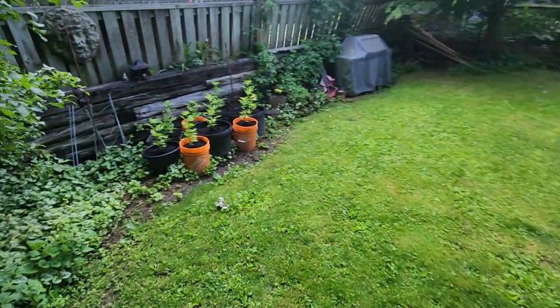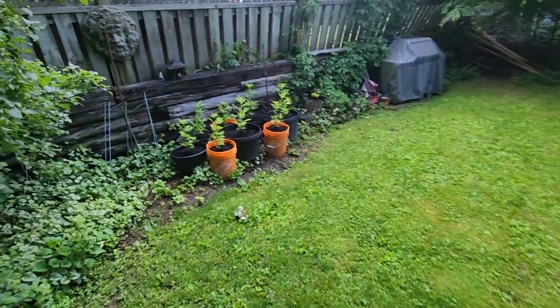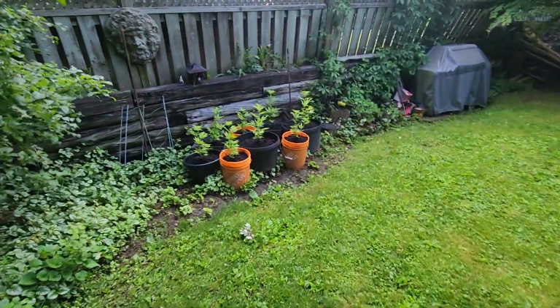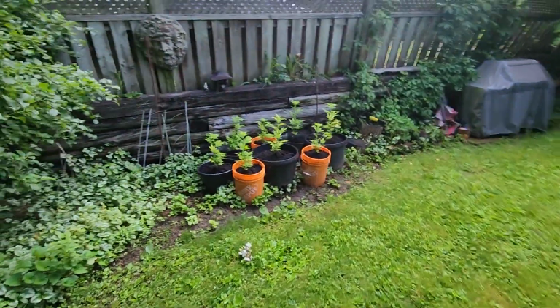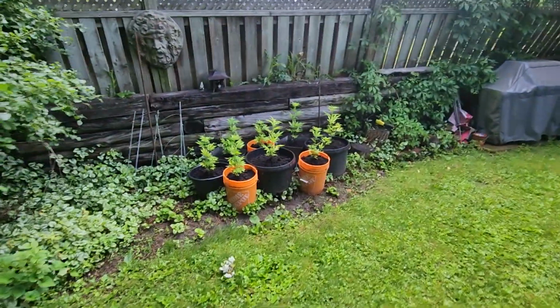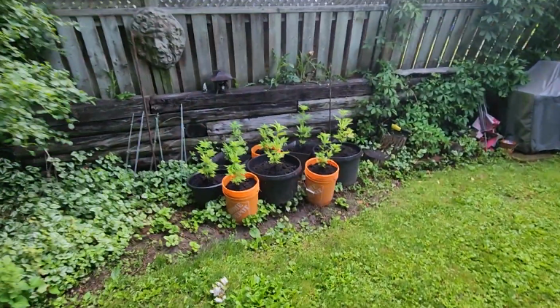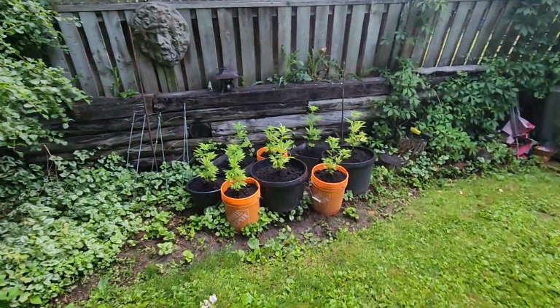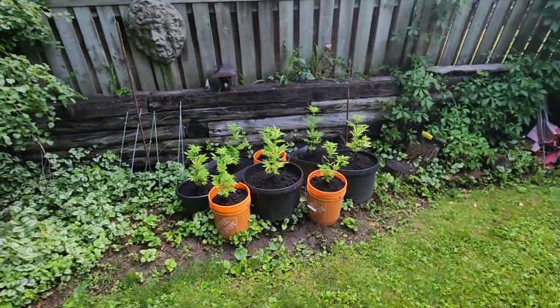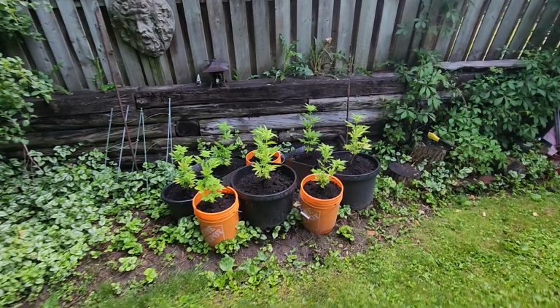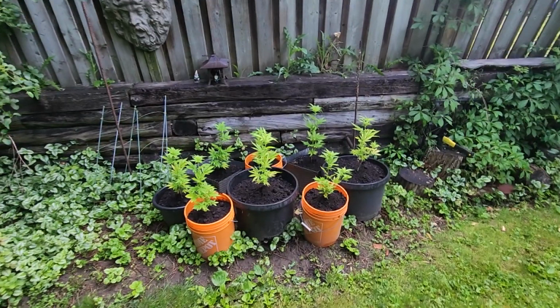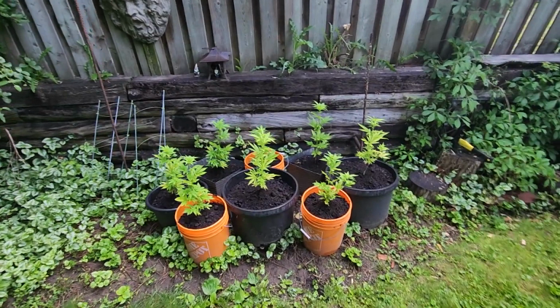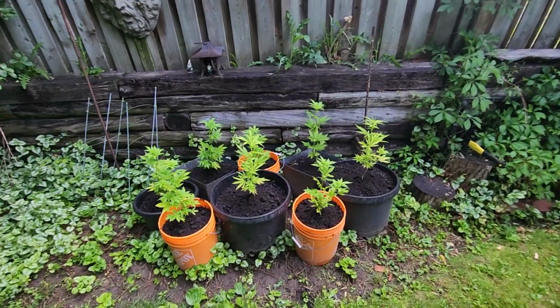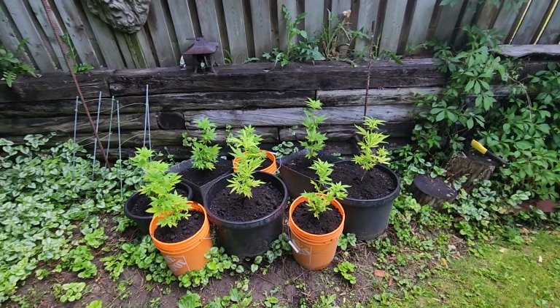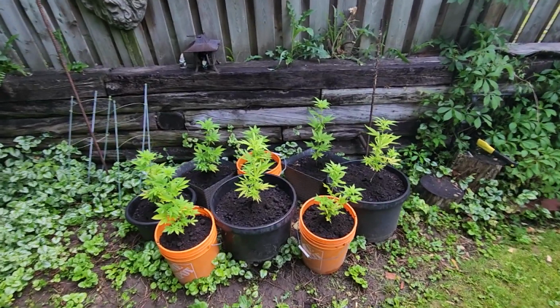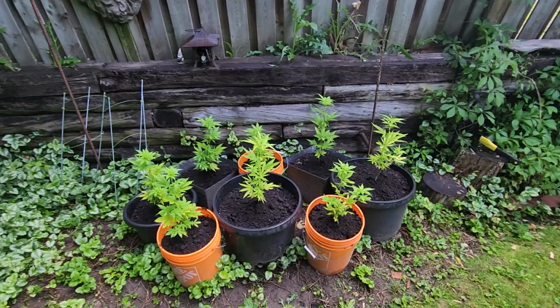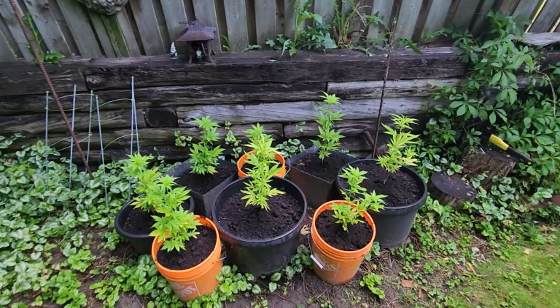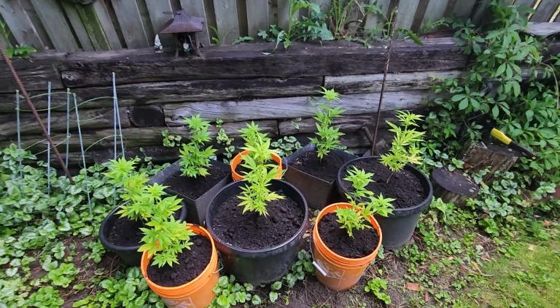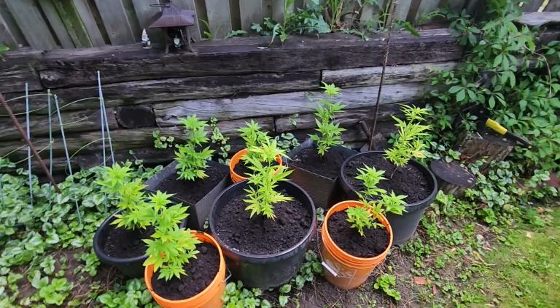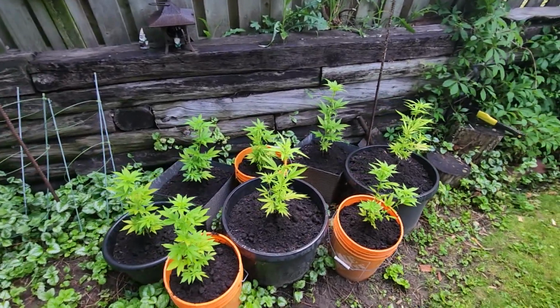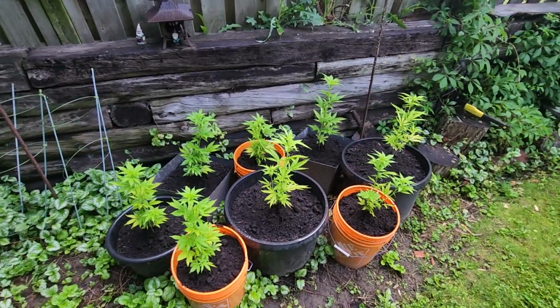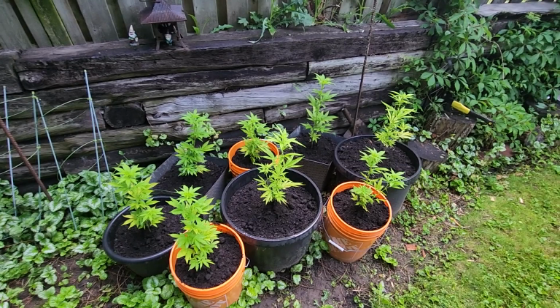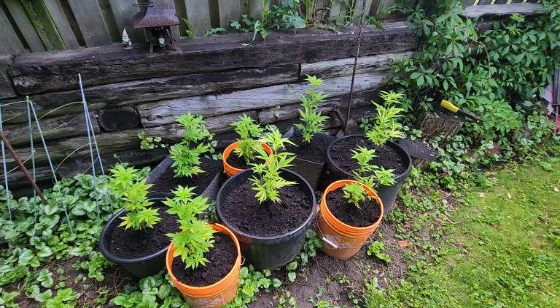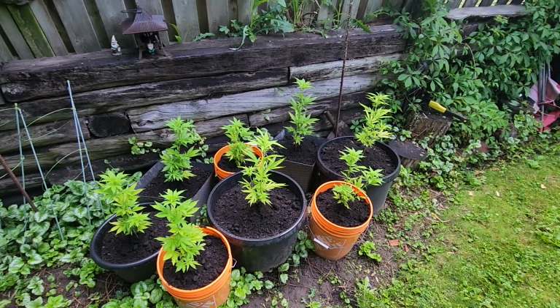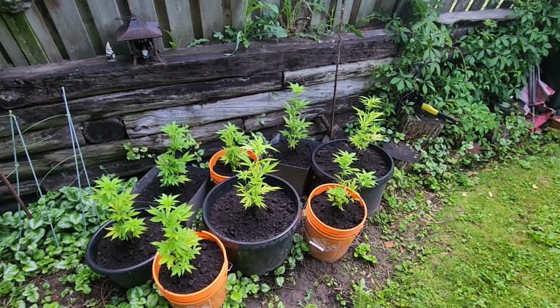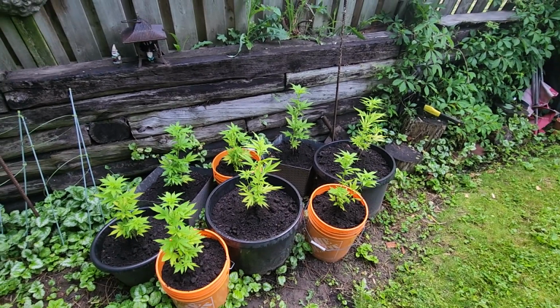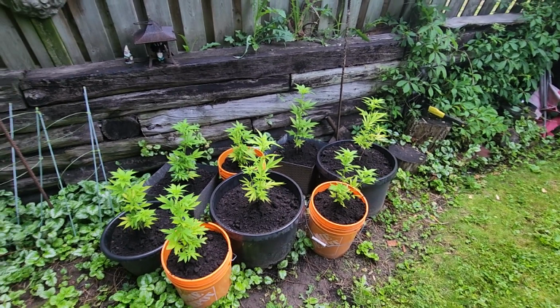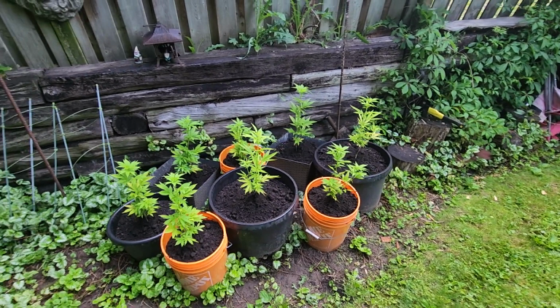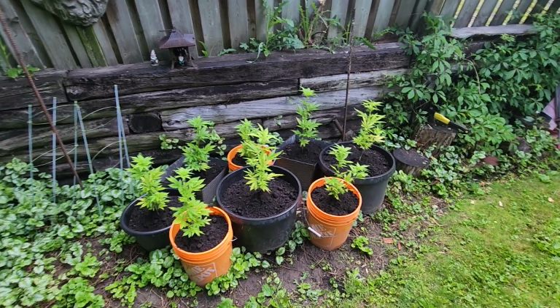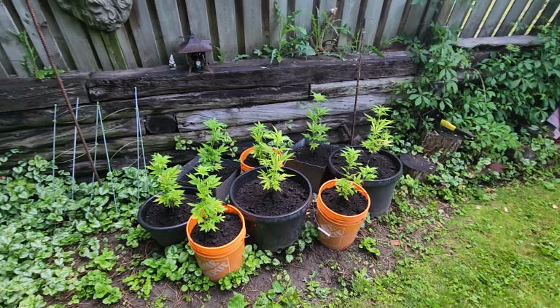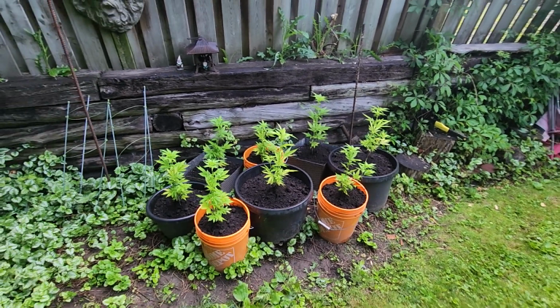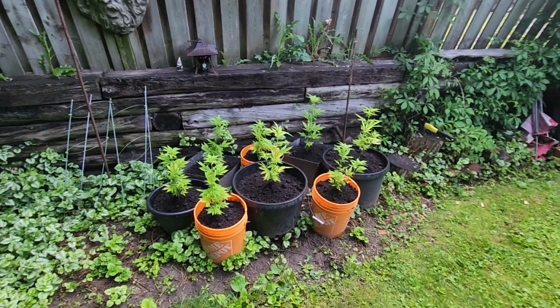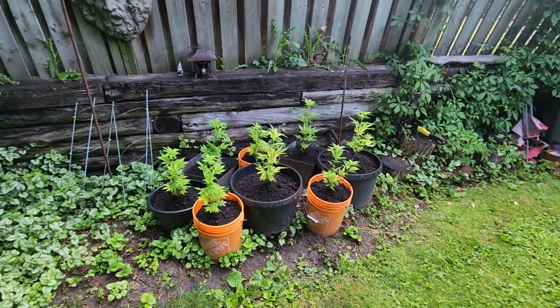This is the lower garden. Happy little plants. Hope you're all doing good. Have a great day.